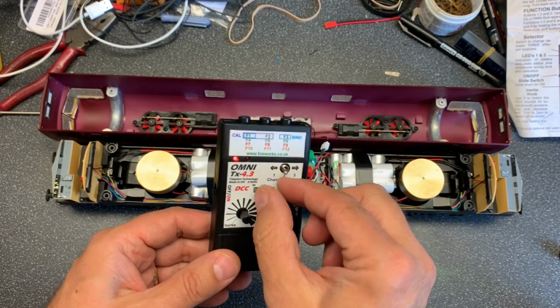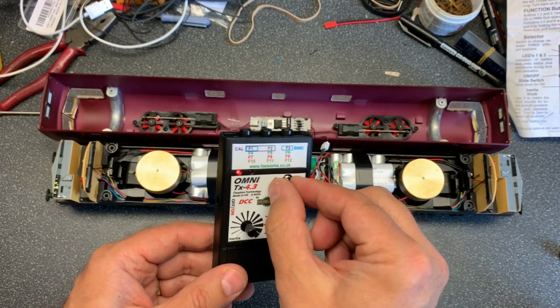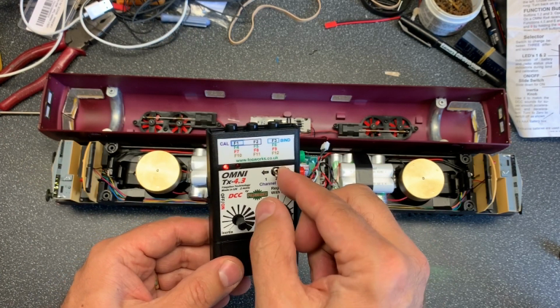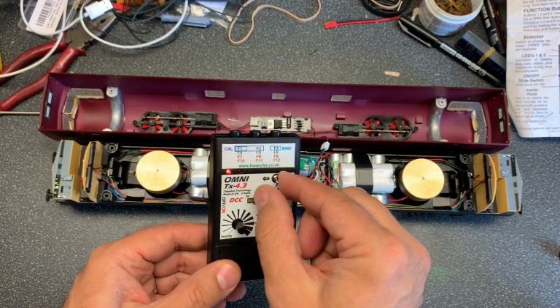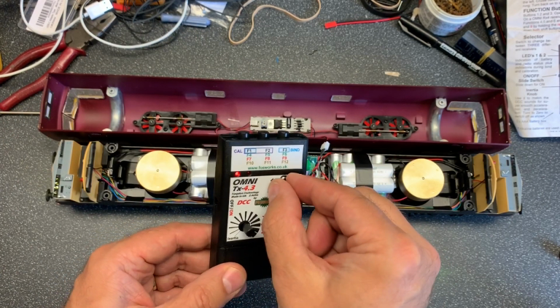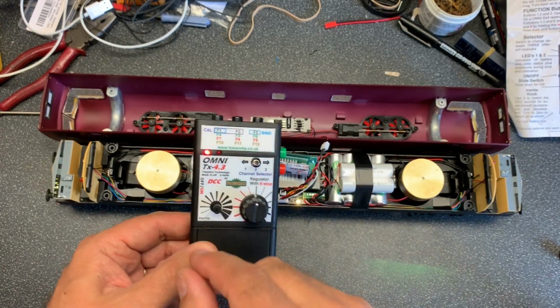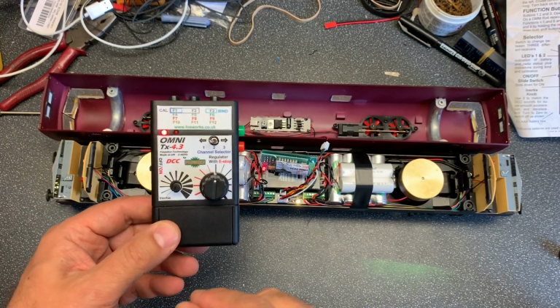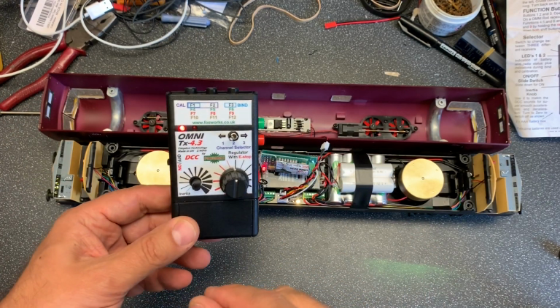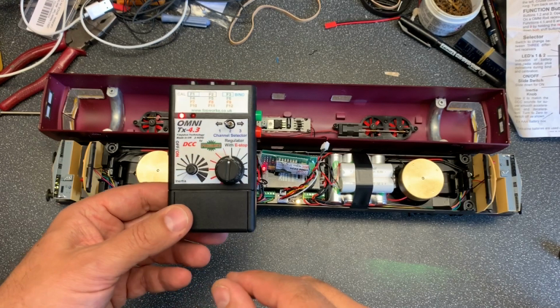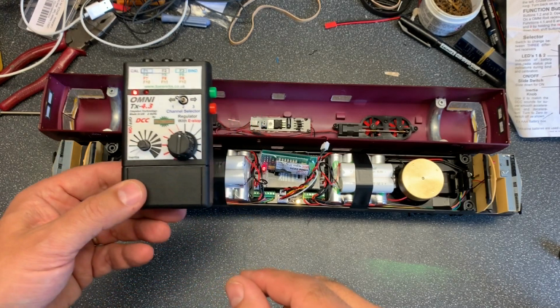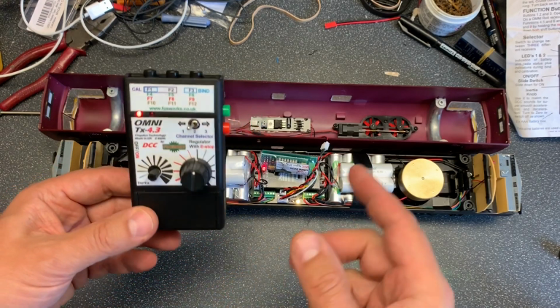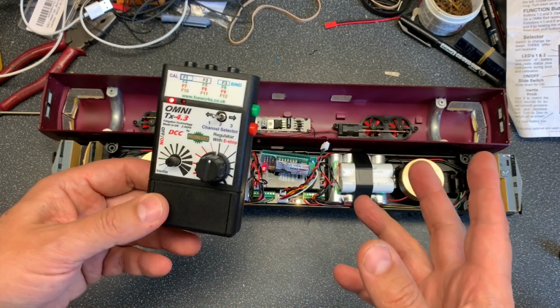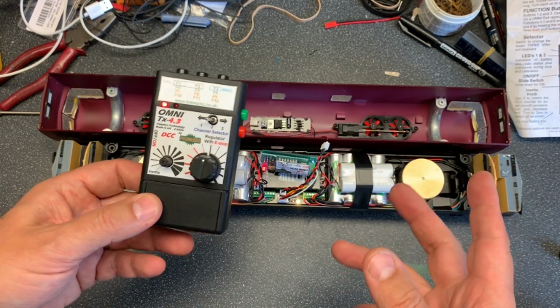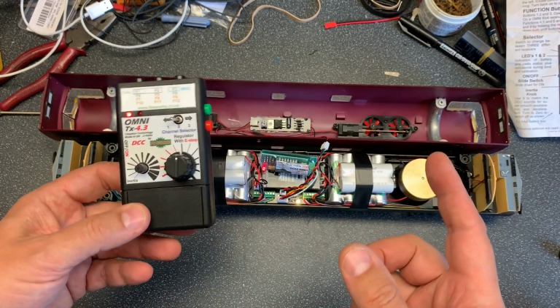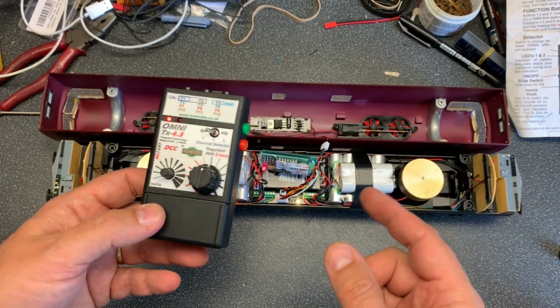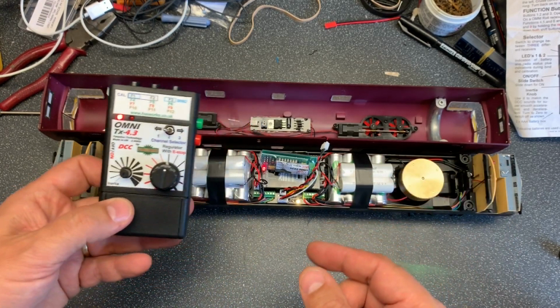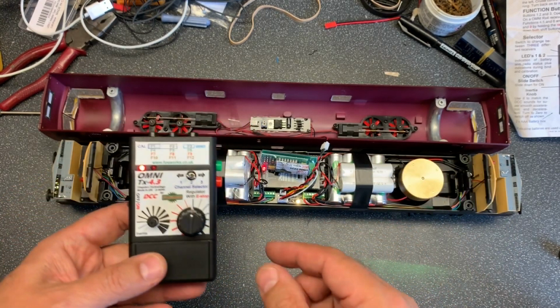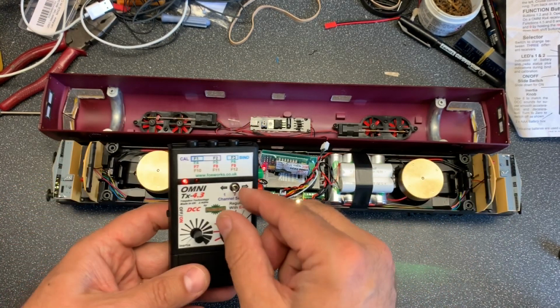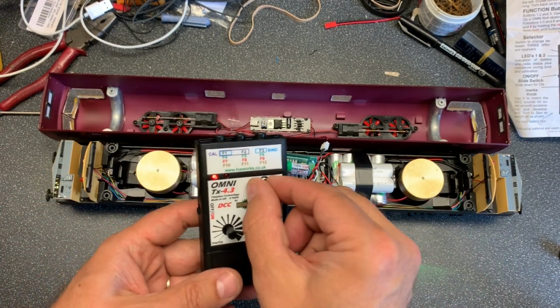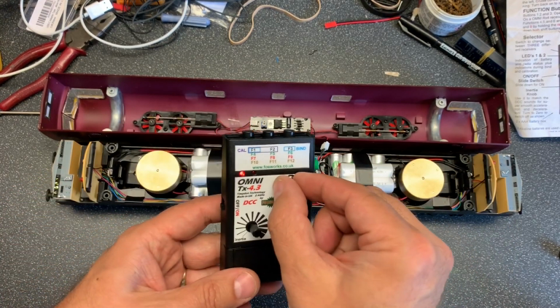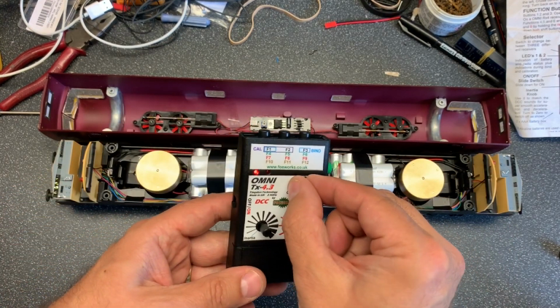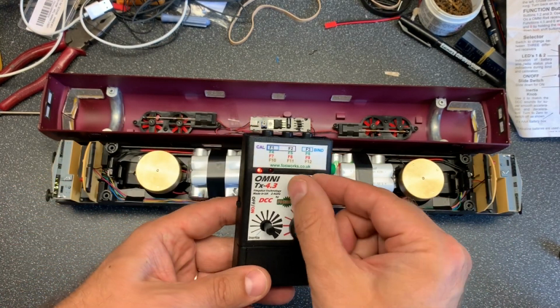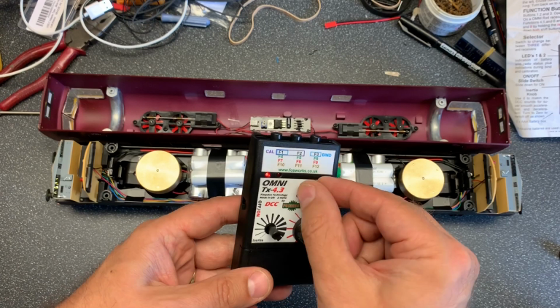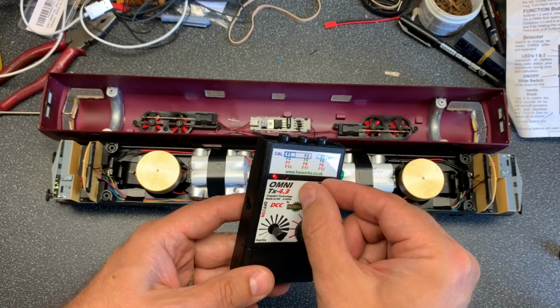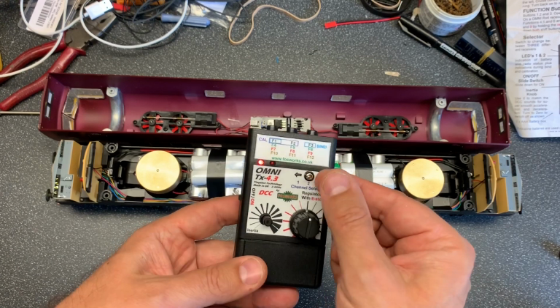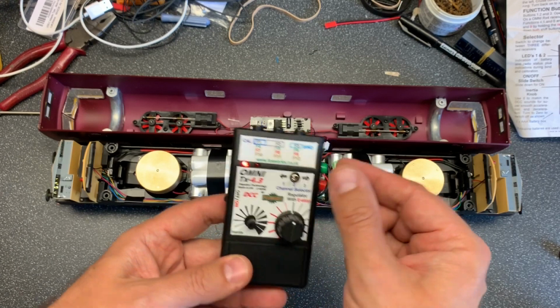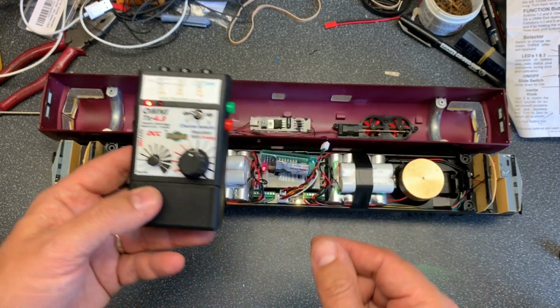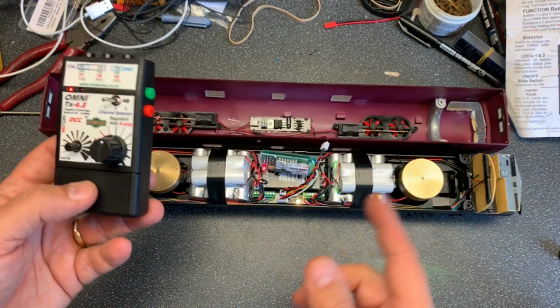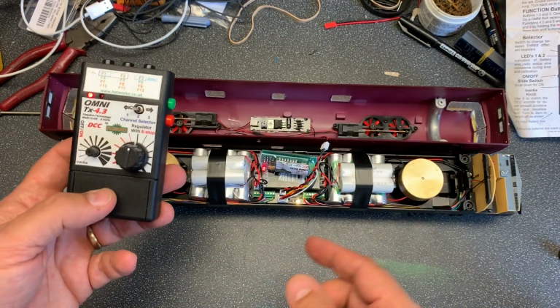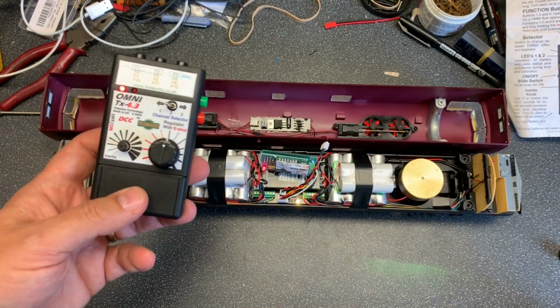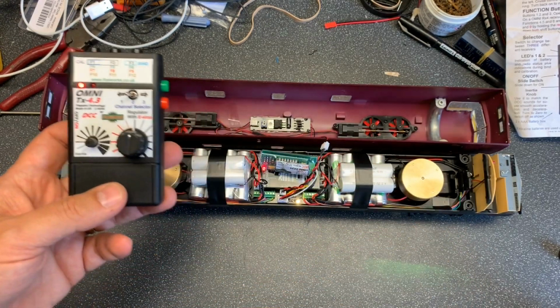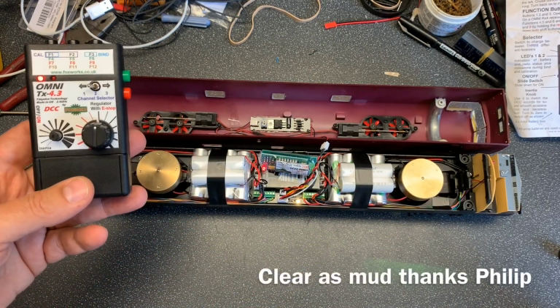It can connect to 3 different receivers. Obviously you can bind as many receivers as you like, but this way it enables you to switch between three different channels, with a receiver on each one.